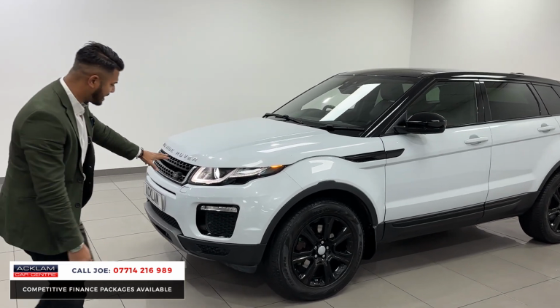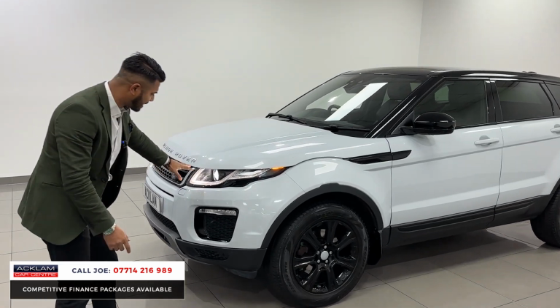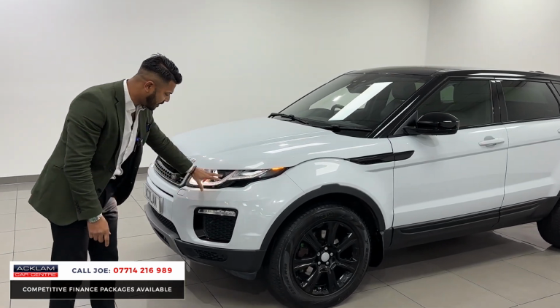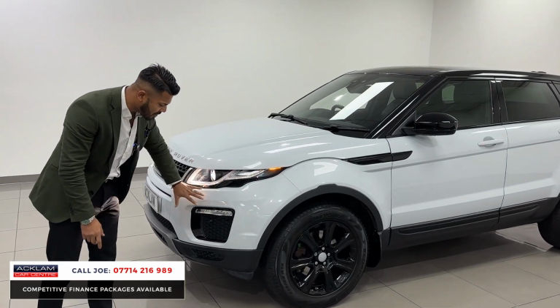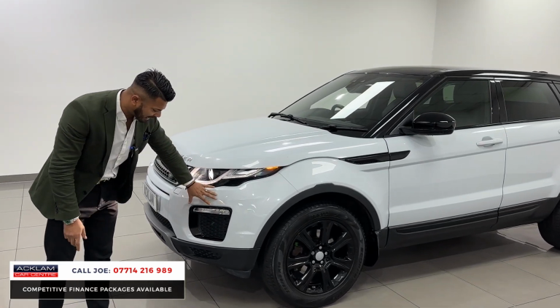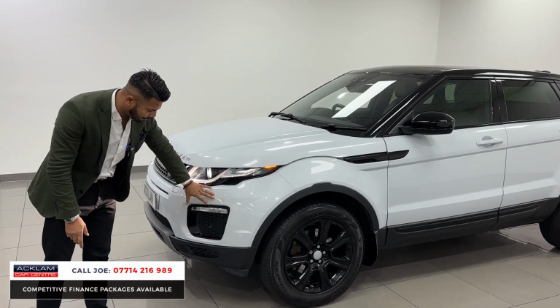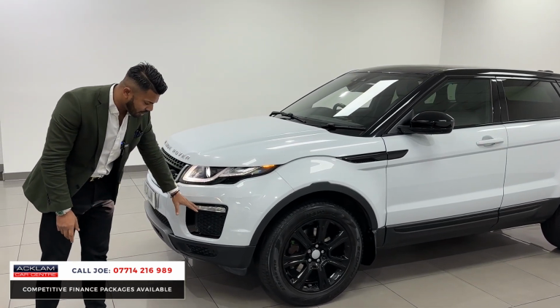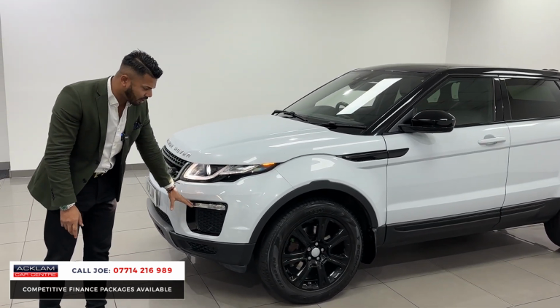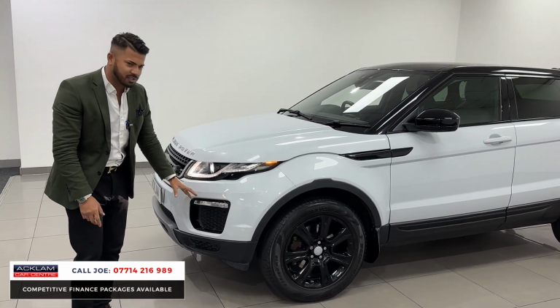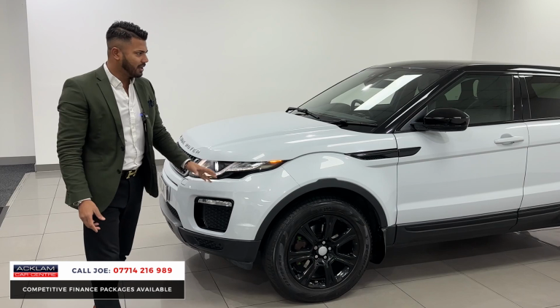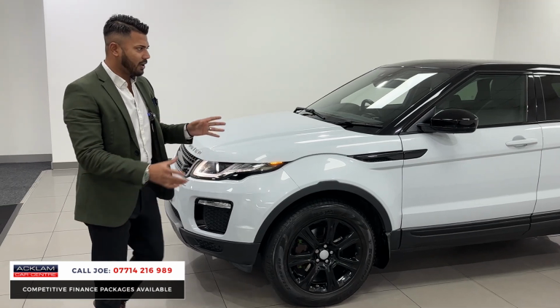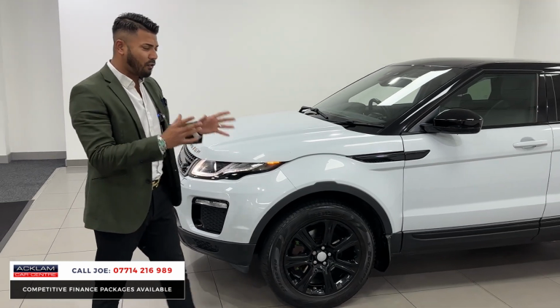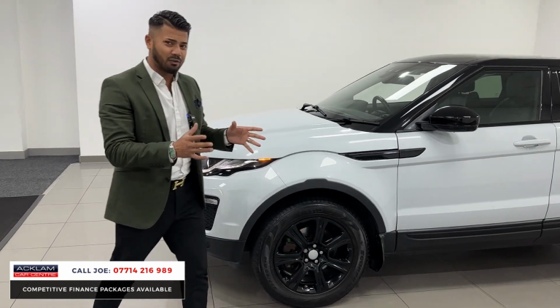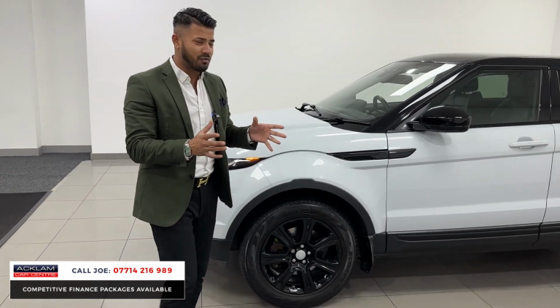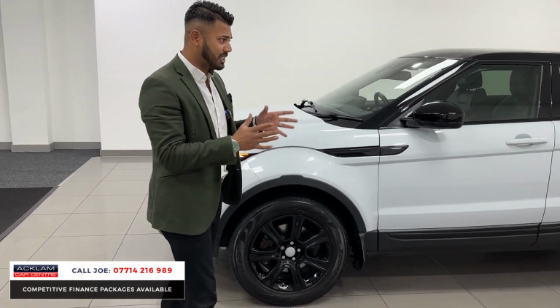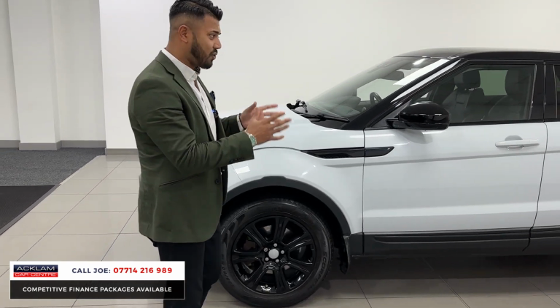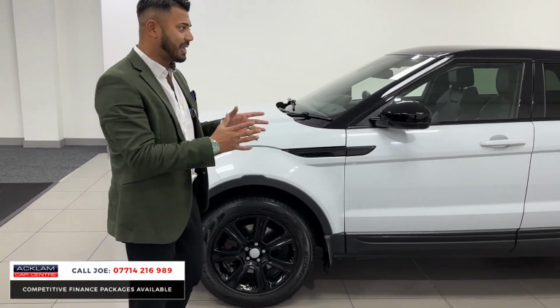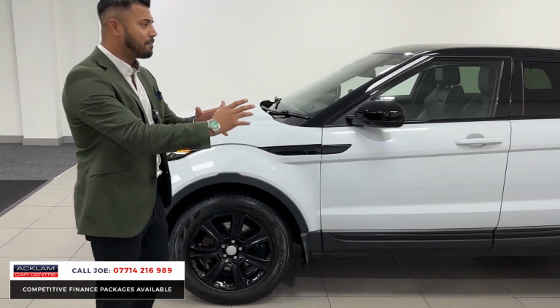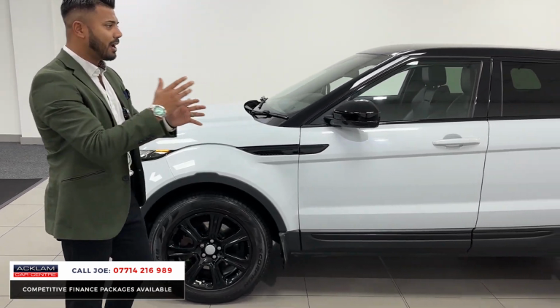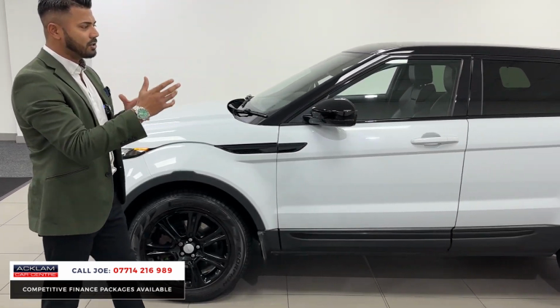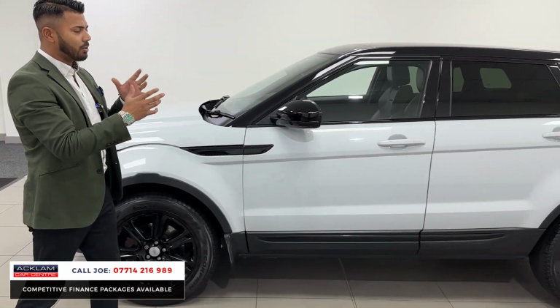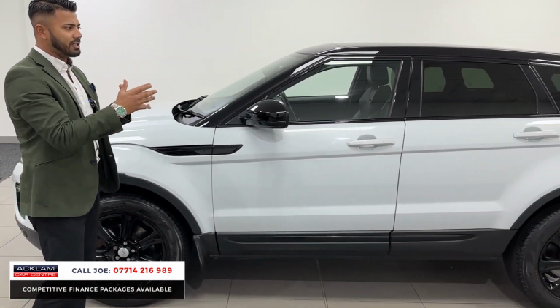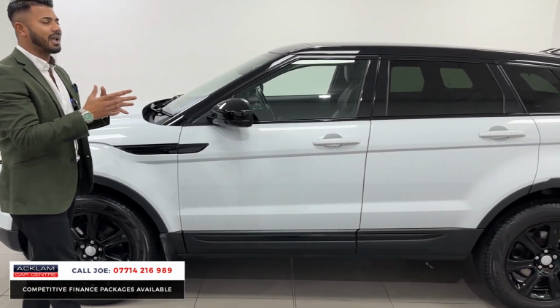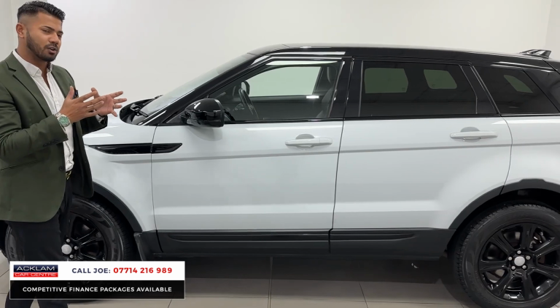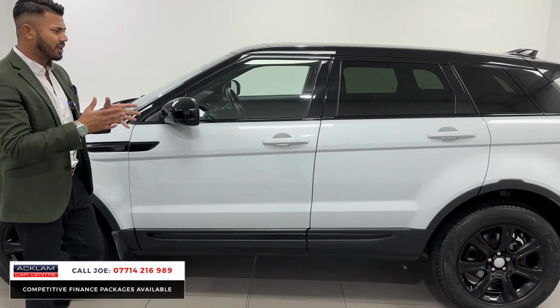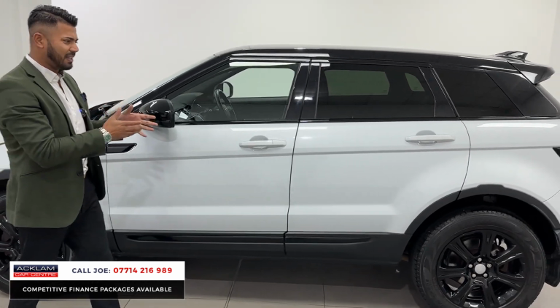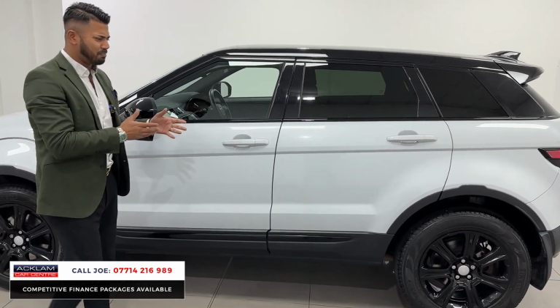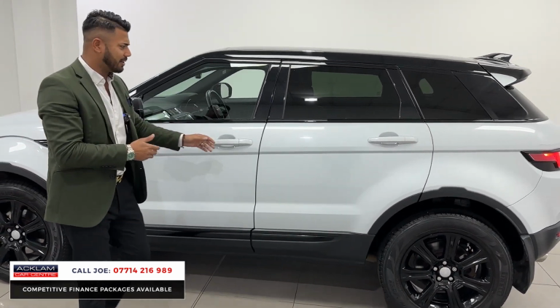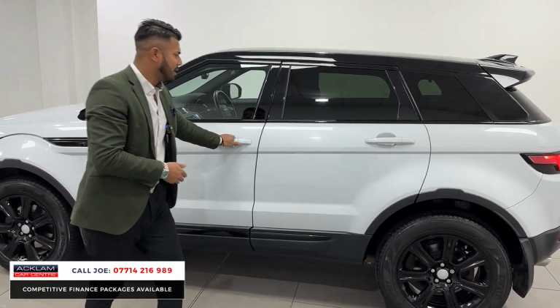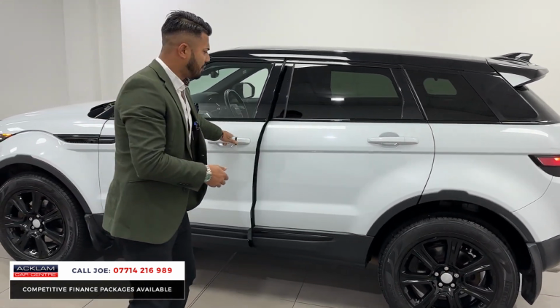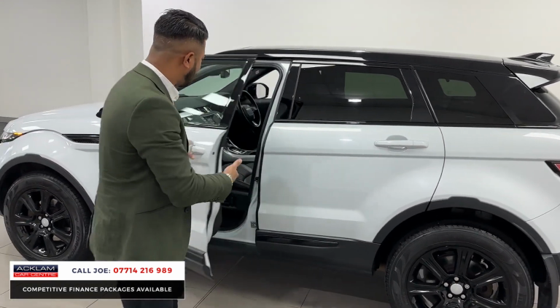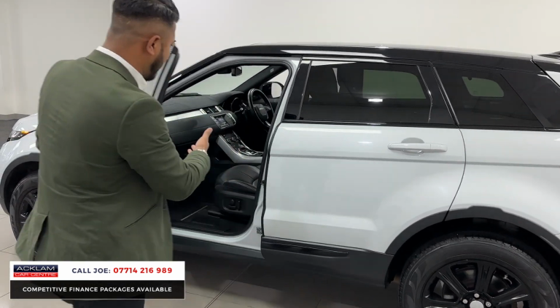It's finished in Yulong White with black styling, contrasting wheels and roof. It's the facelift model, so it has the LED daytime running lights, bigger bumpers, and fog lights. Full Land Rover service history — this is a cracking car.